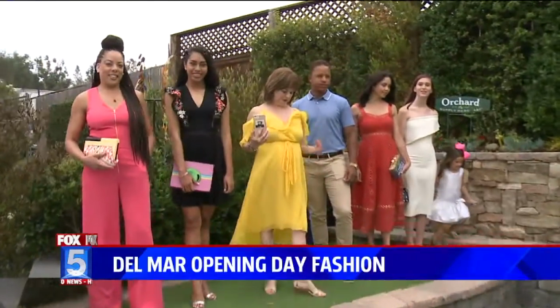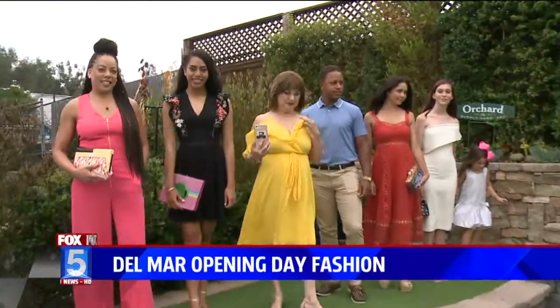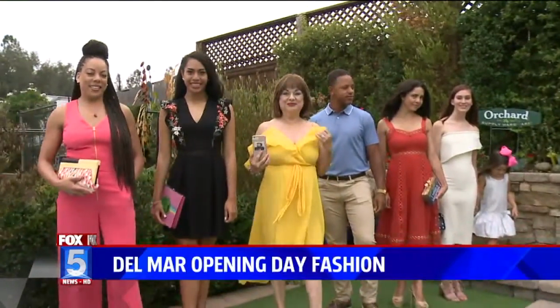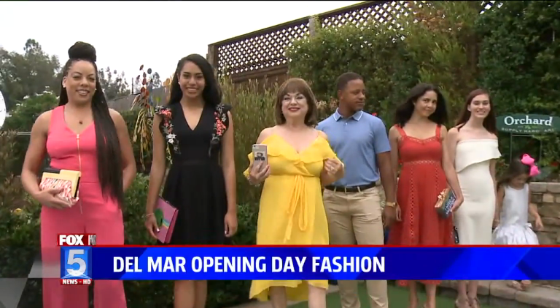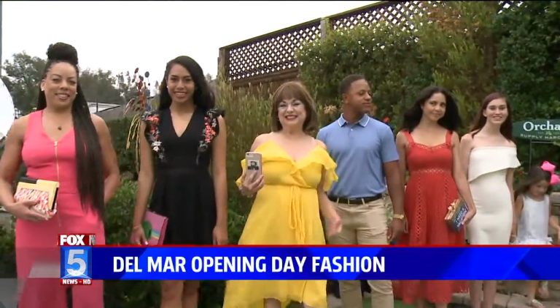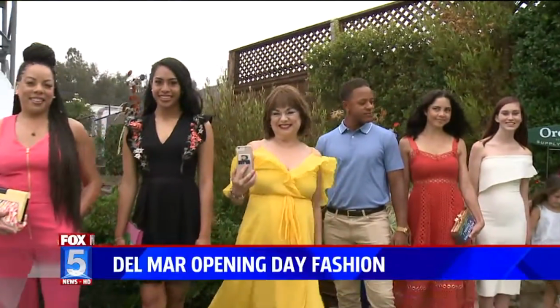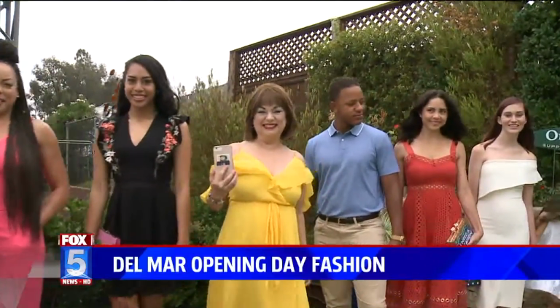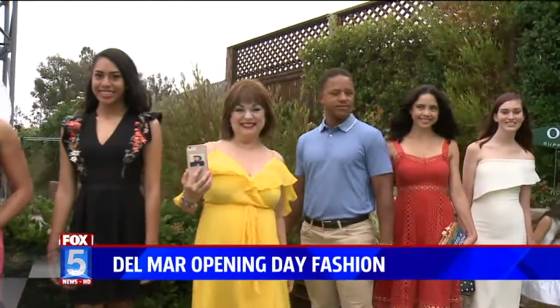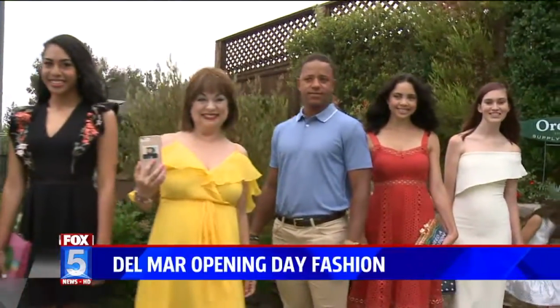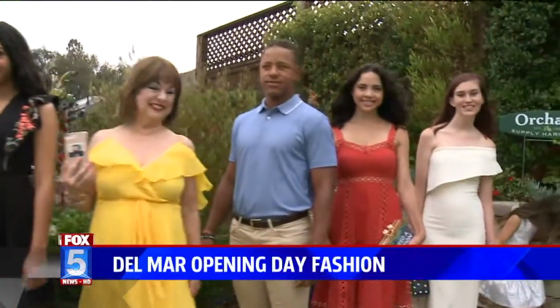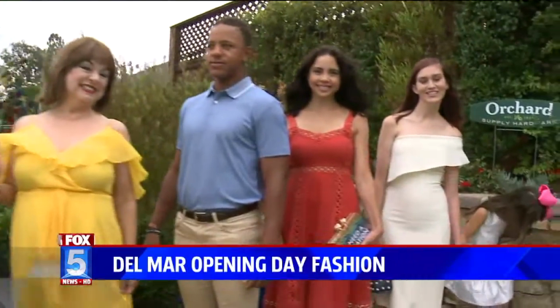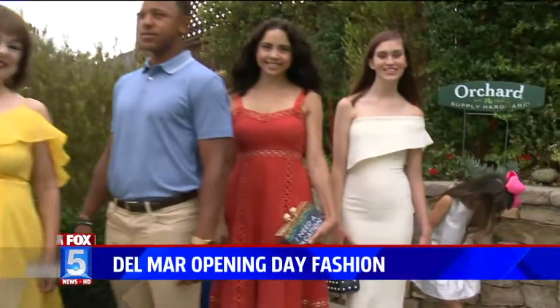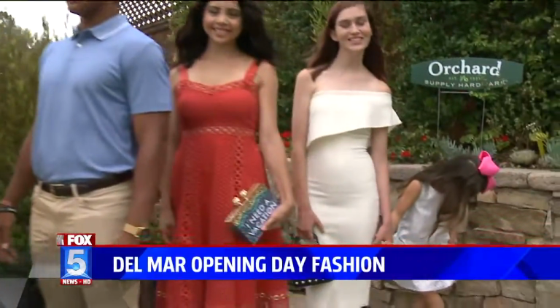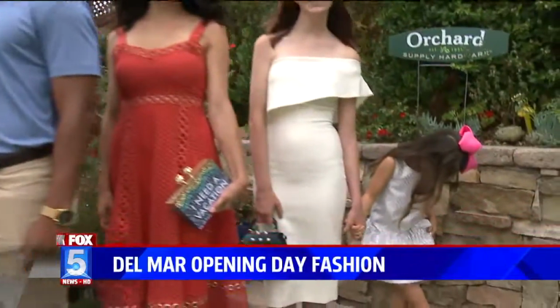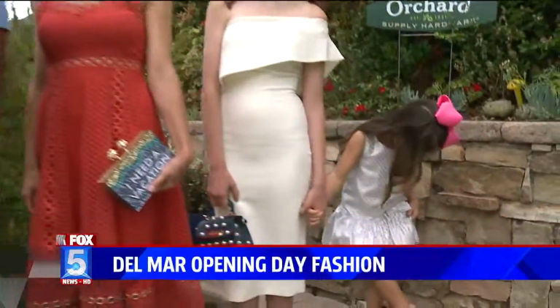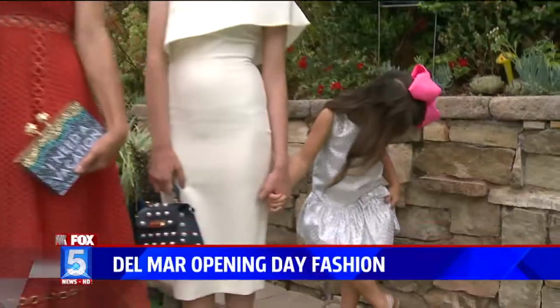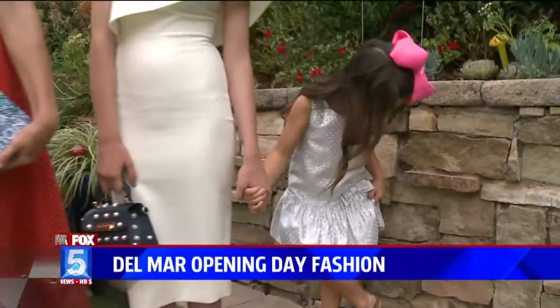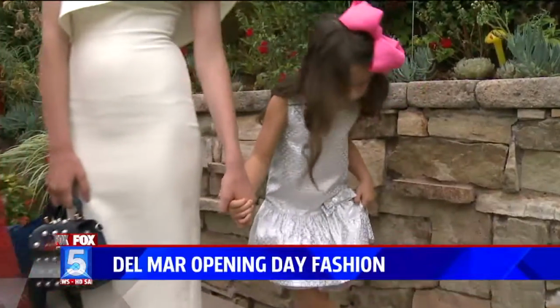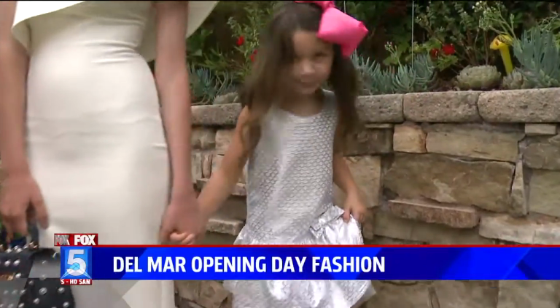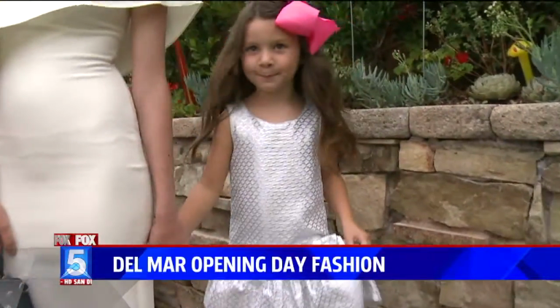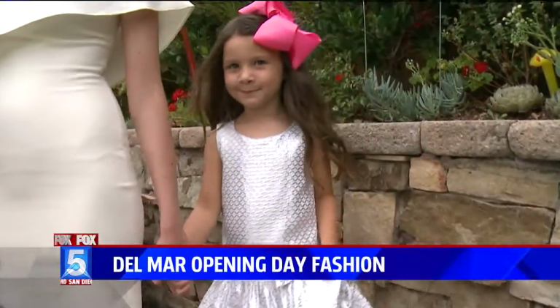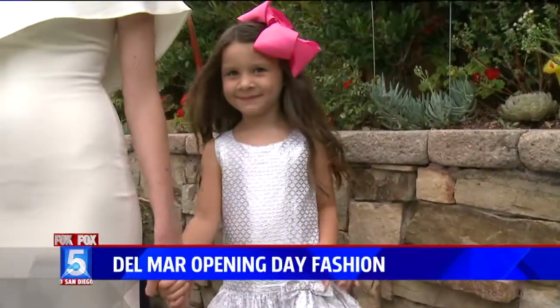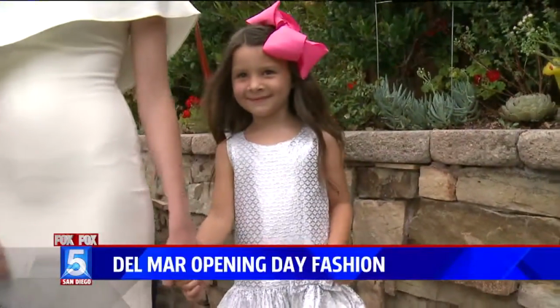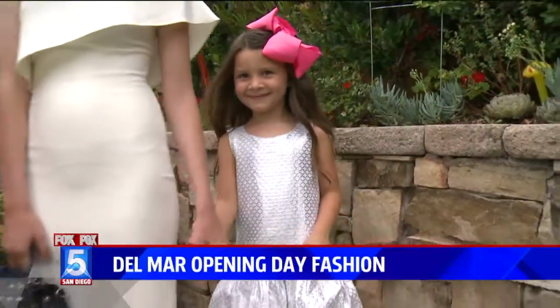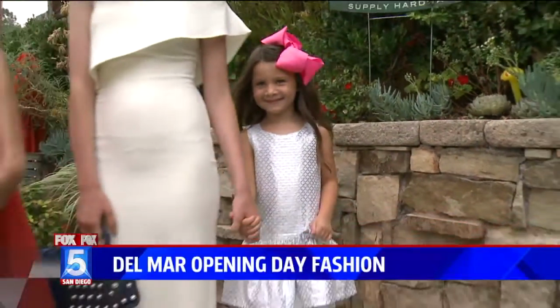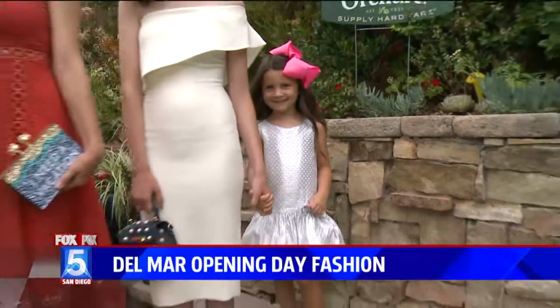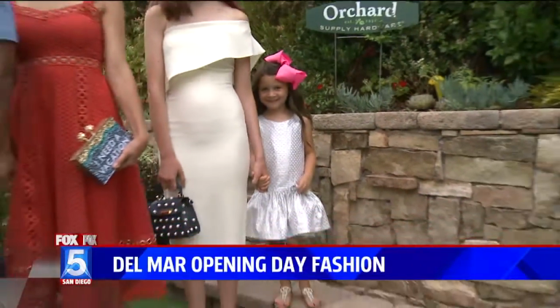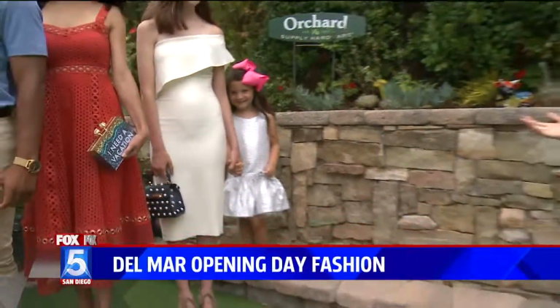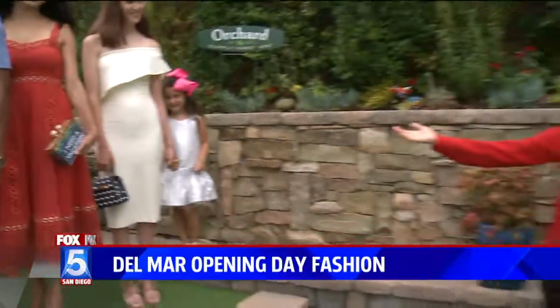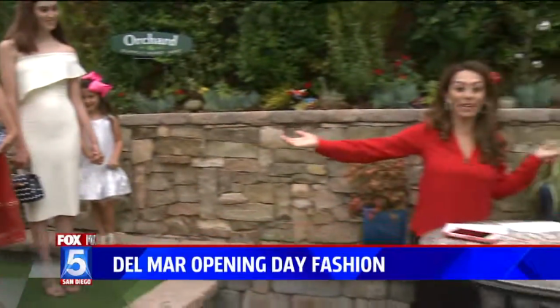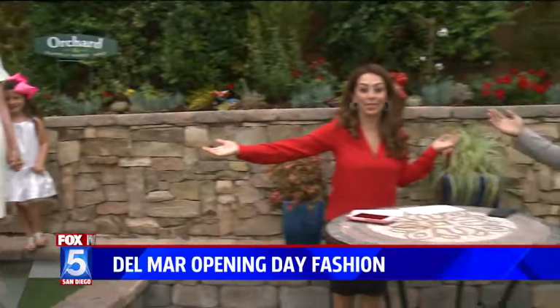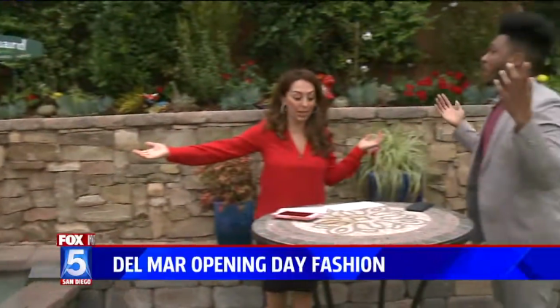Our stylist, Dean Hall, is here. Dean, I walked out and I said I don't know what I'm going to wear, but you have a bunch of ideas for us.